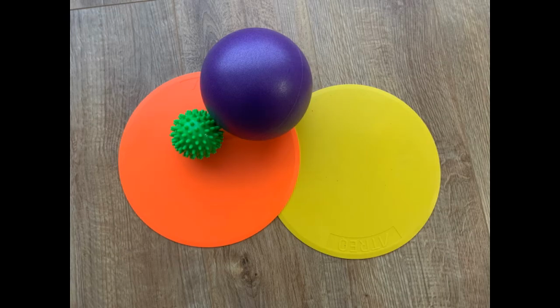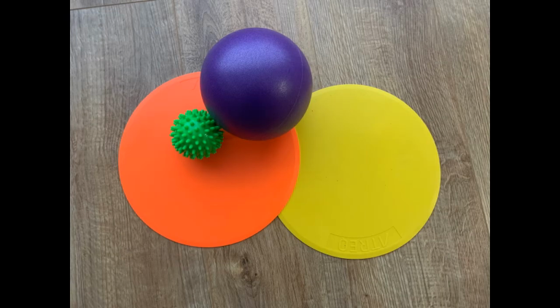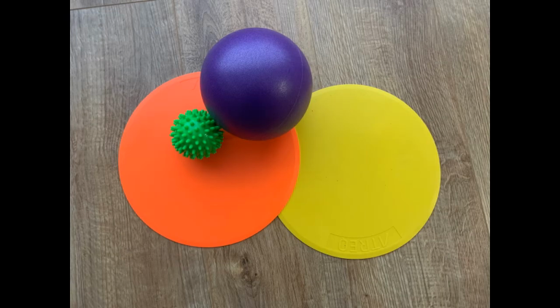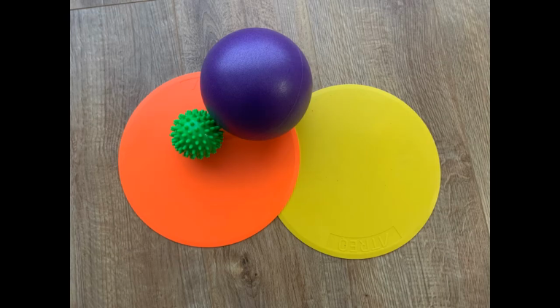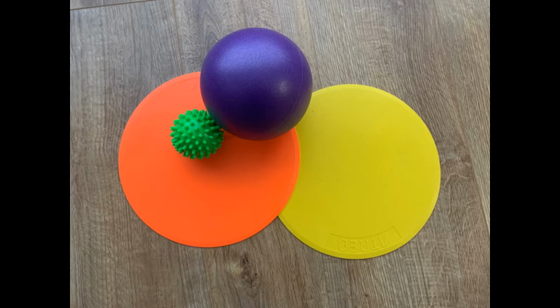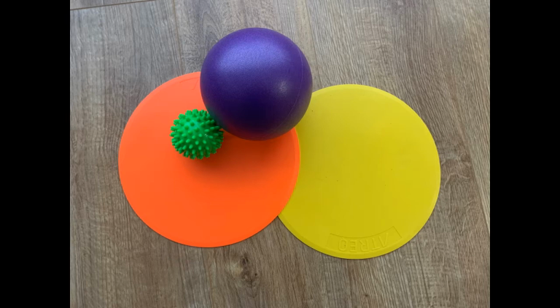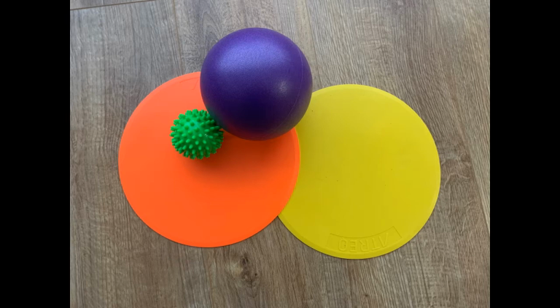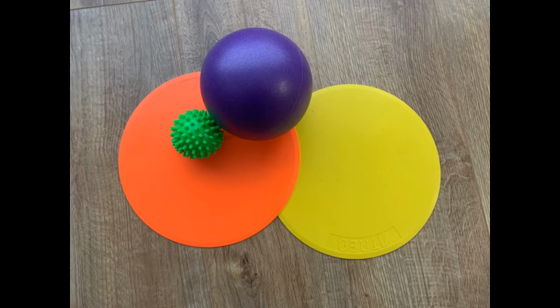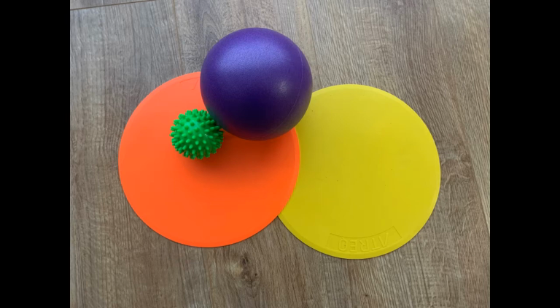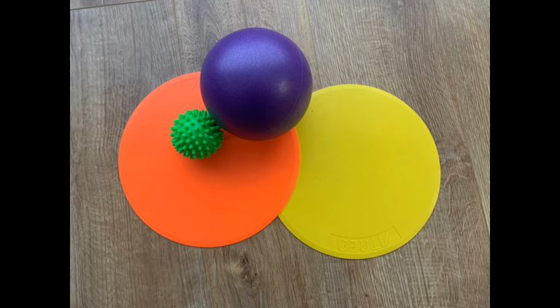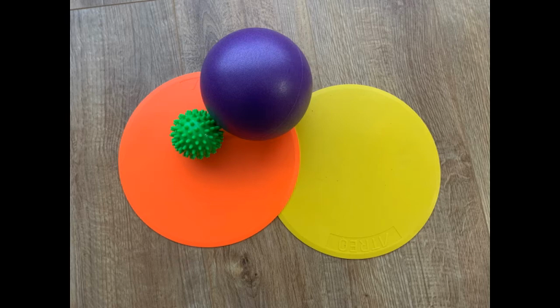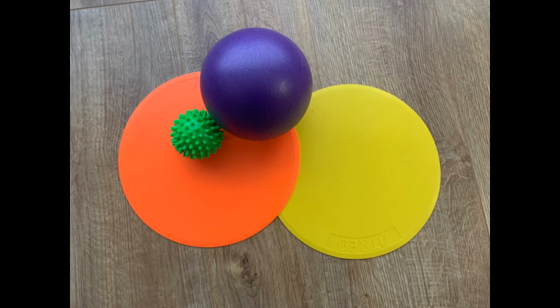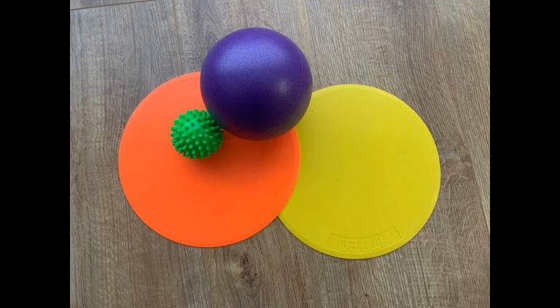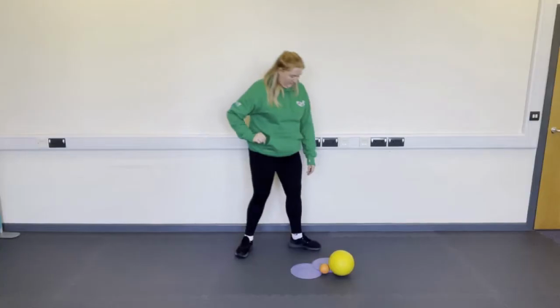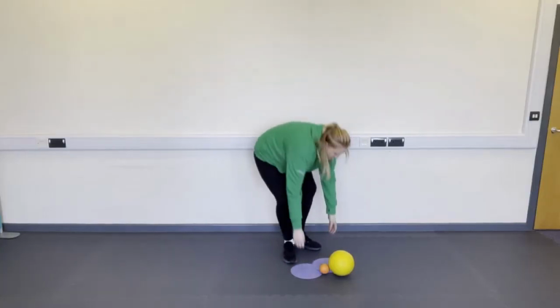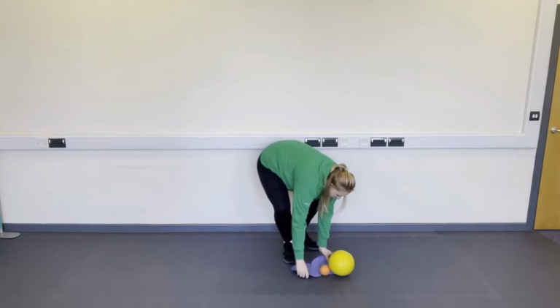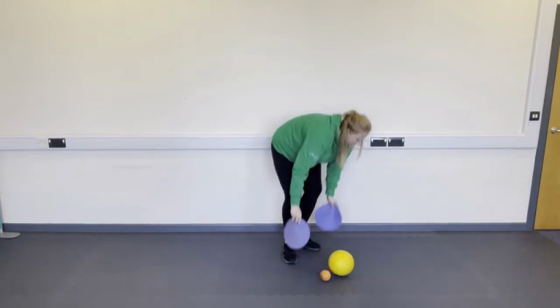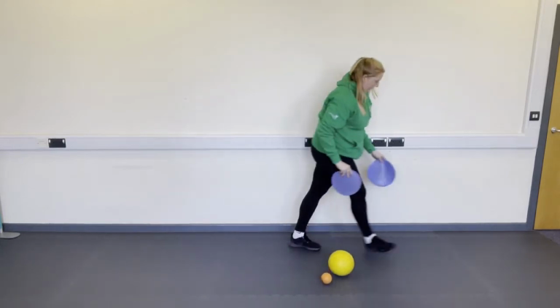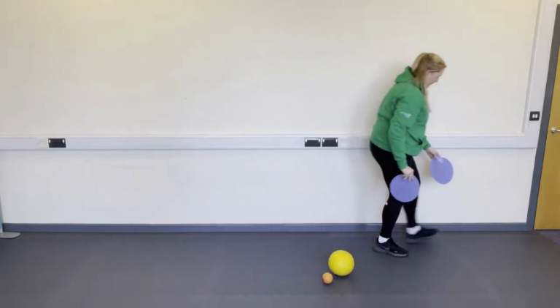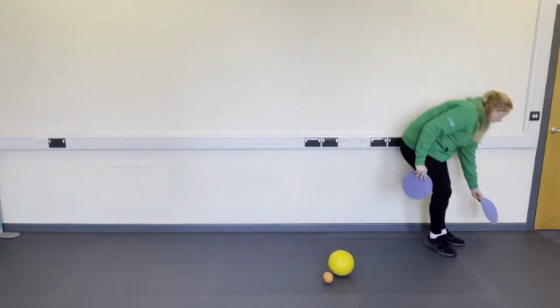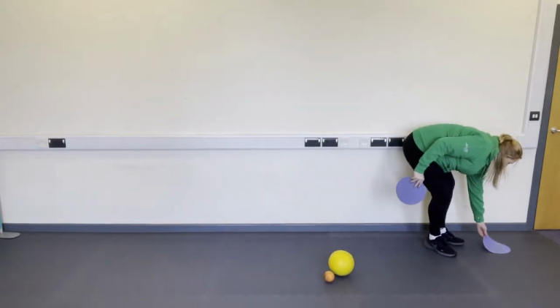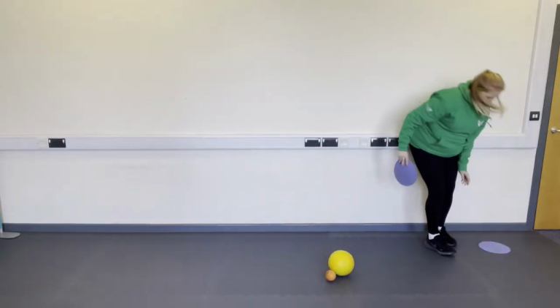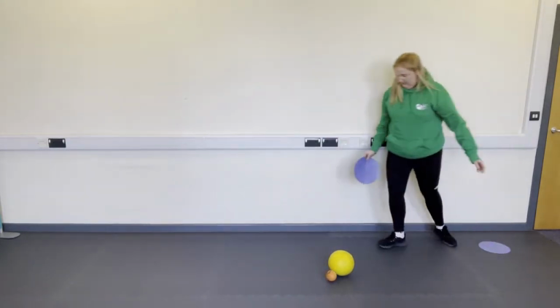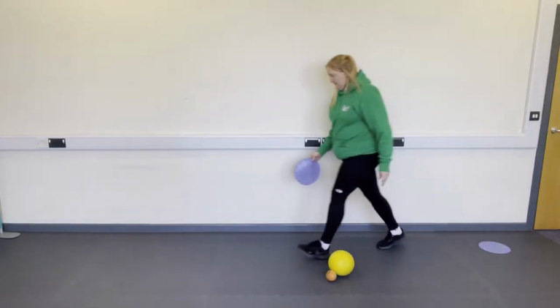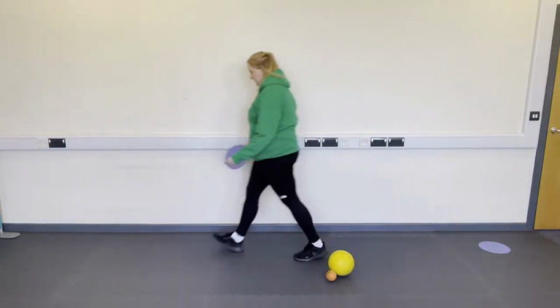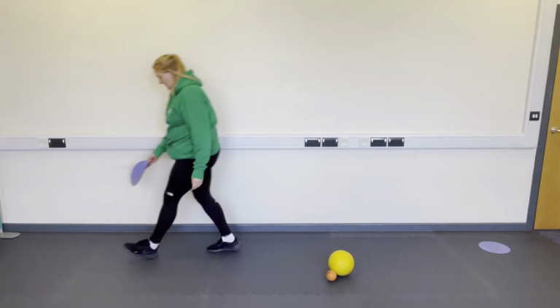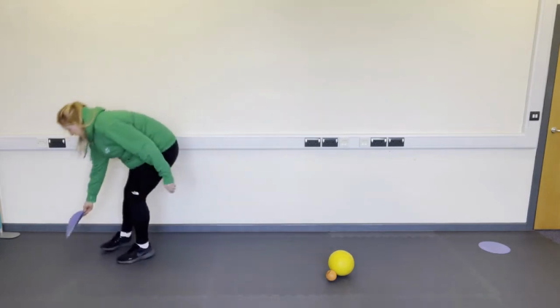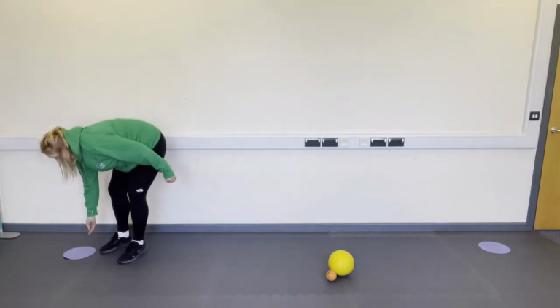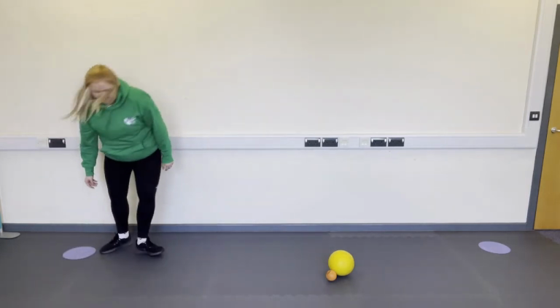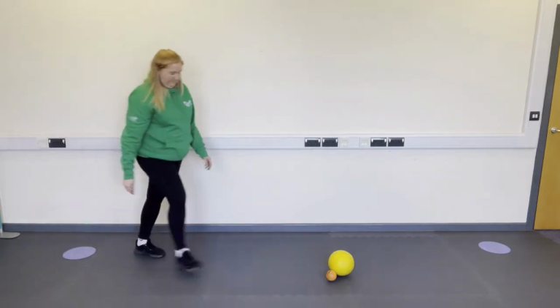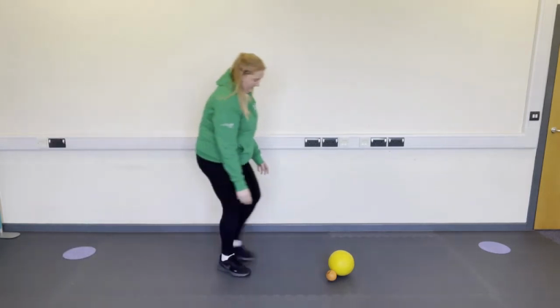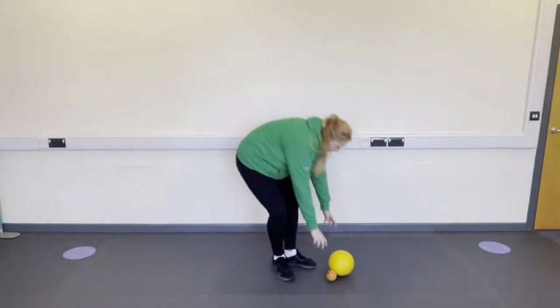You can play this on your own or with a family member. All you need to play is spots and a ball, or alternatively you can use towels instead of the spots and a pair of socks rolled up instead of the ball.